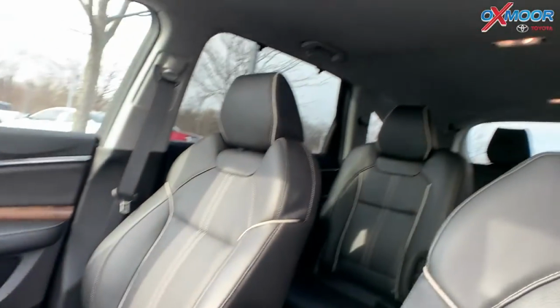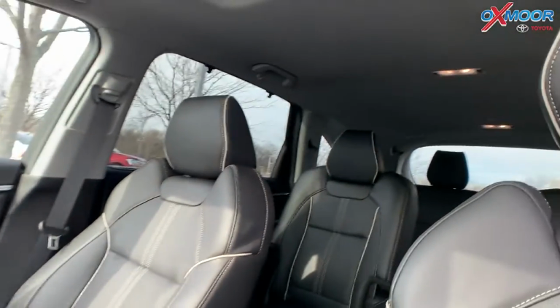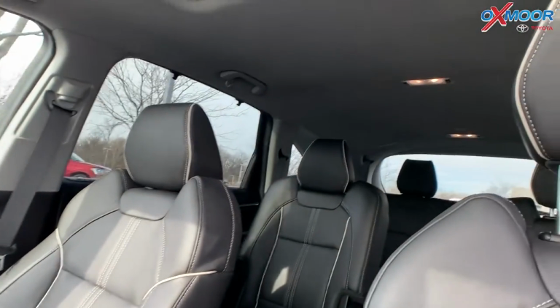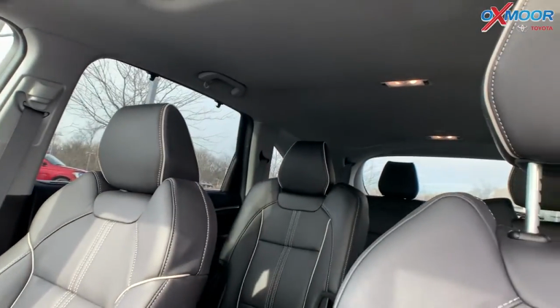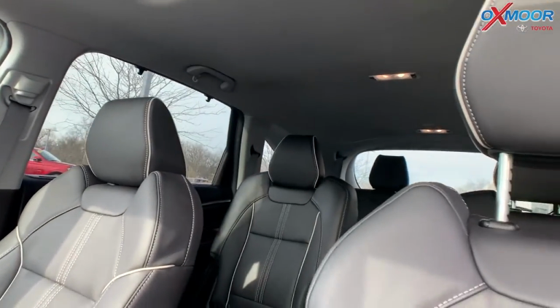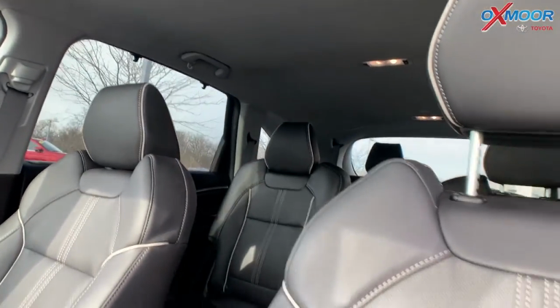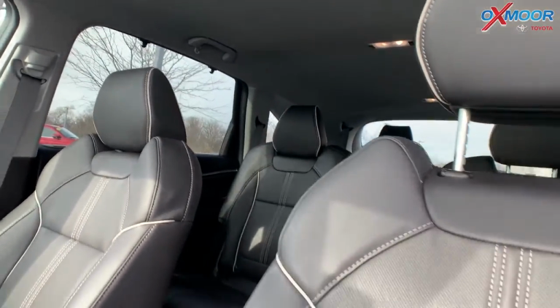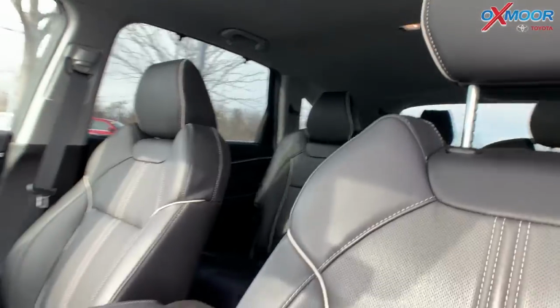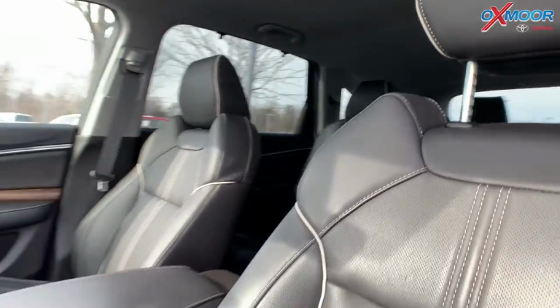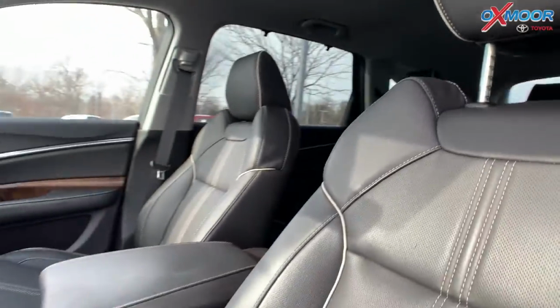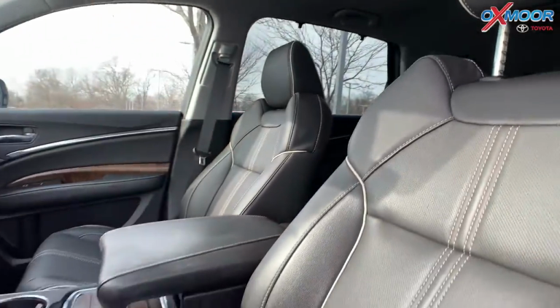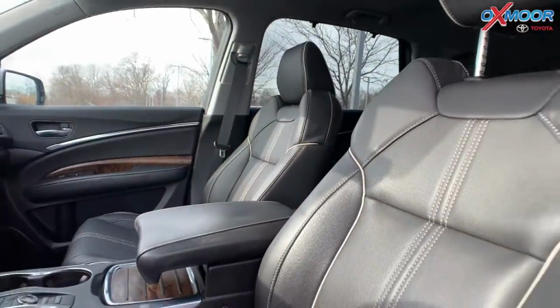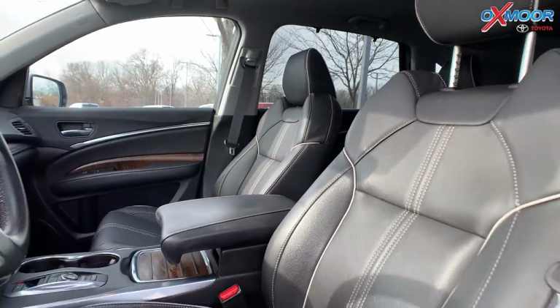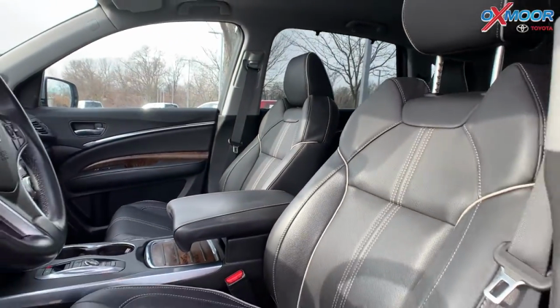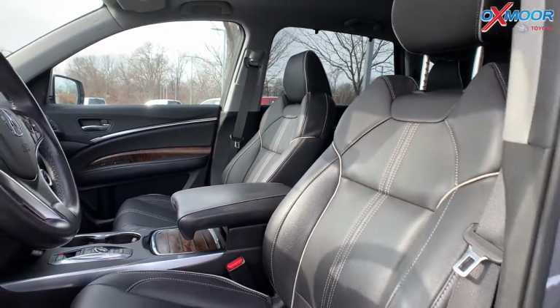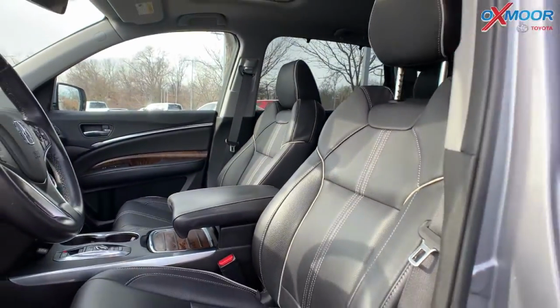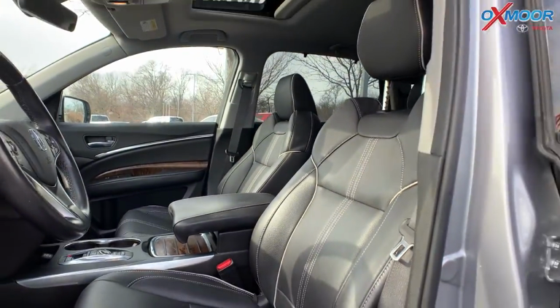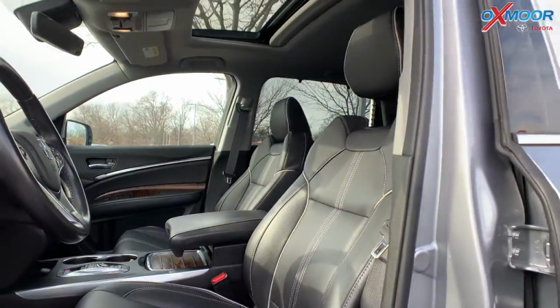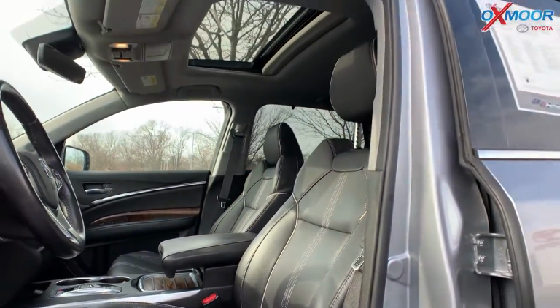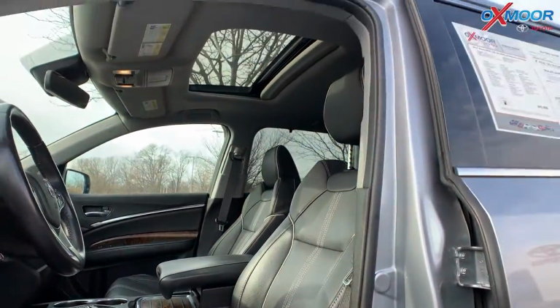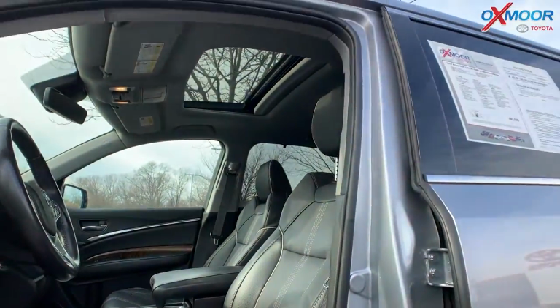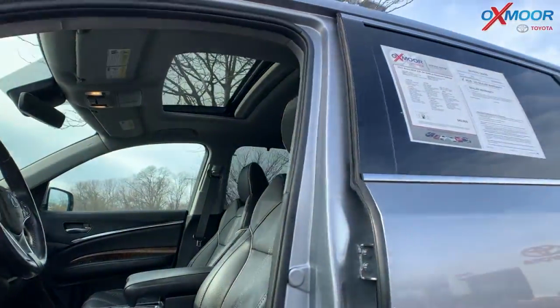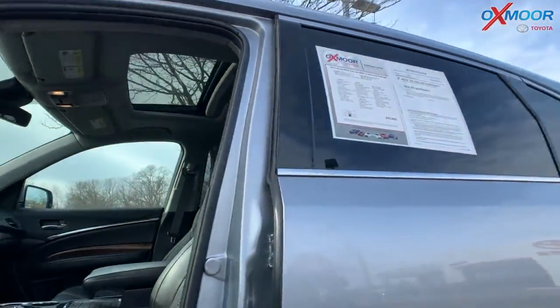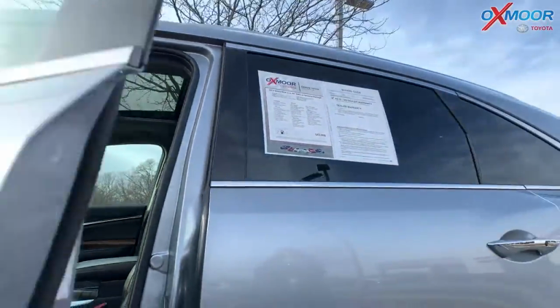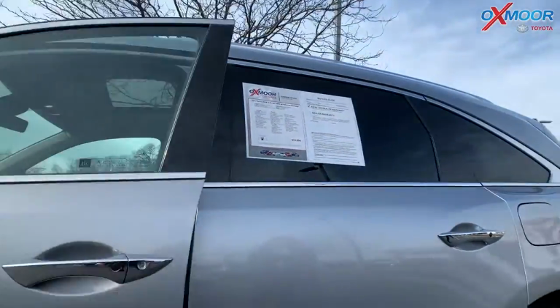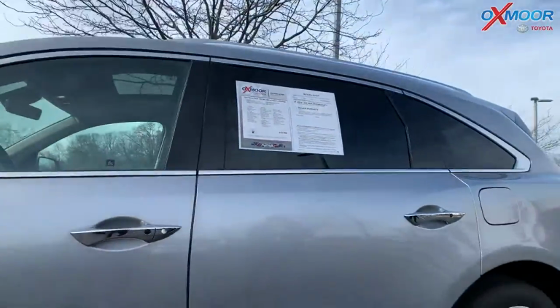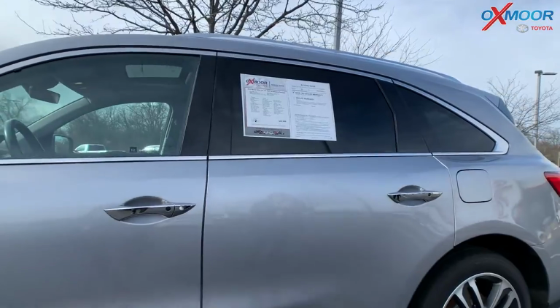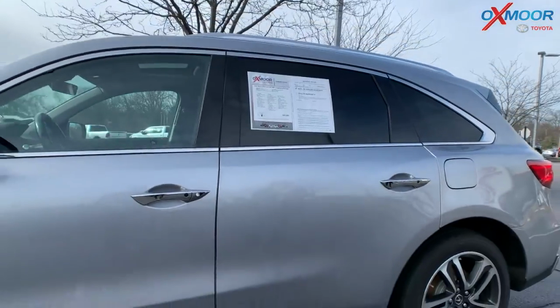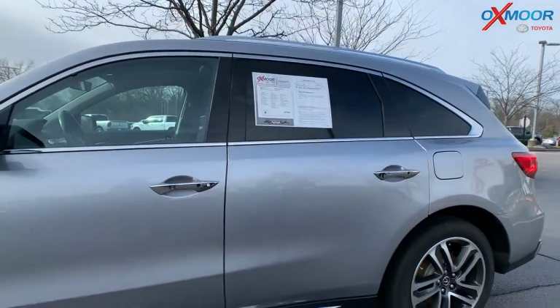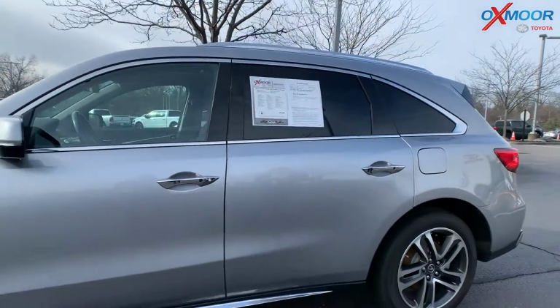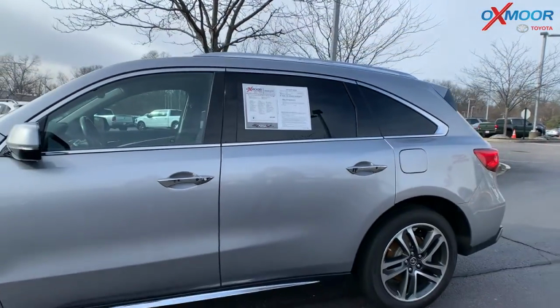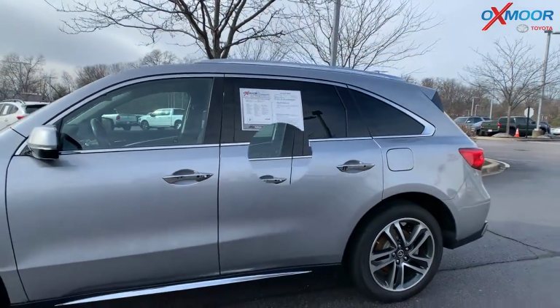The interior is in ebony leather. The mileage is 28,654 and the price is $43,000.